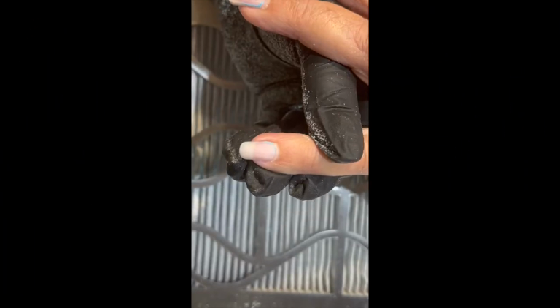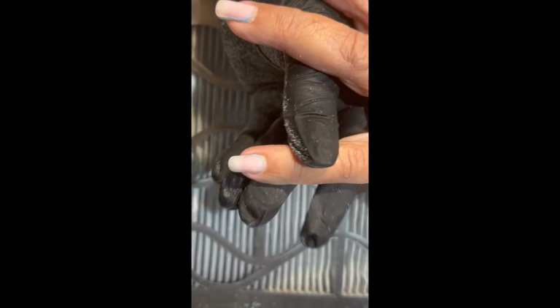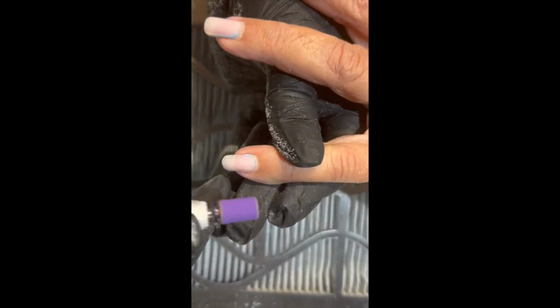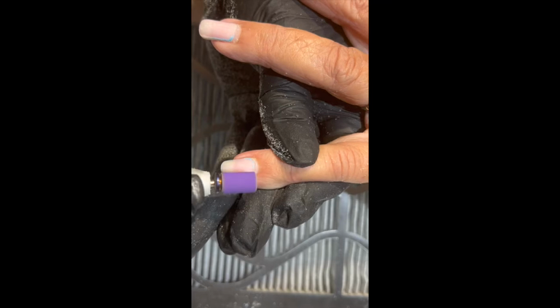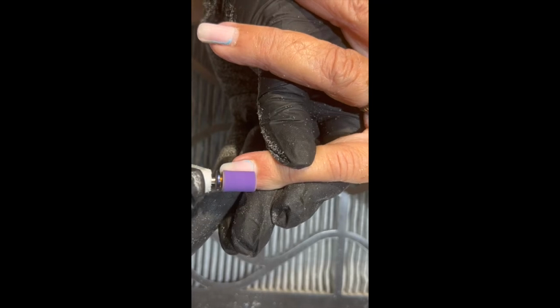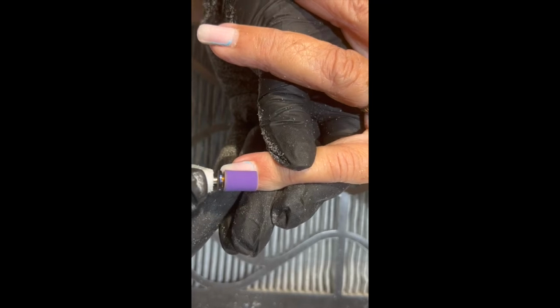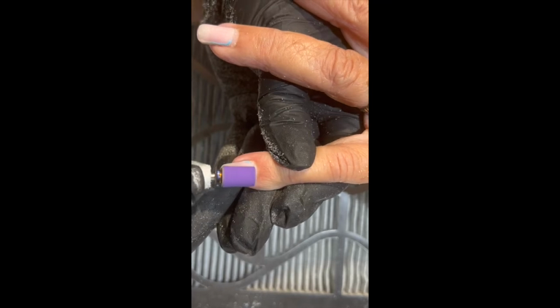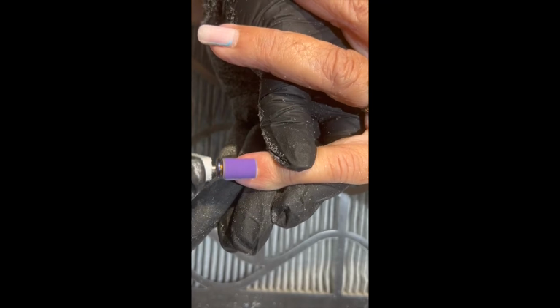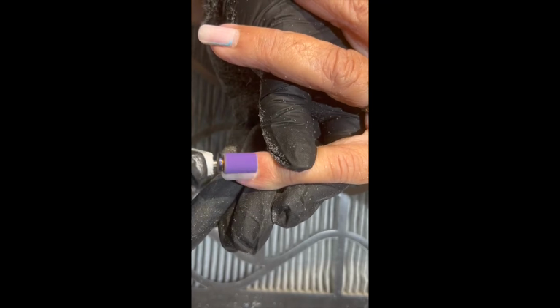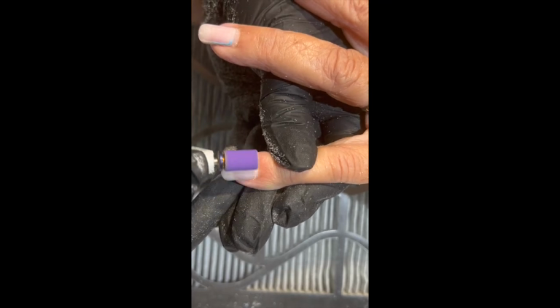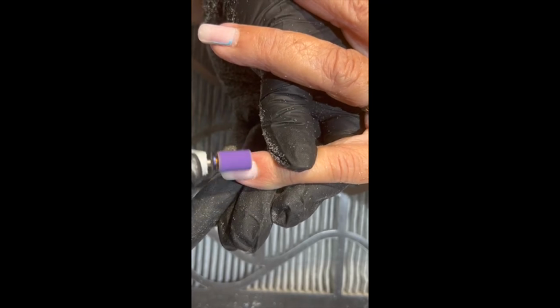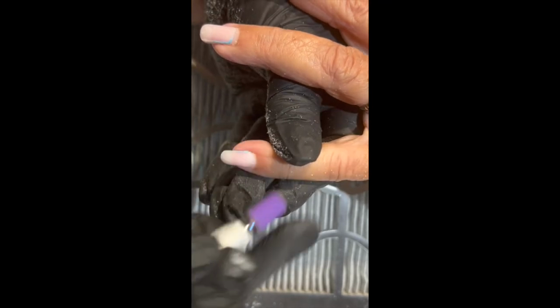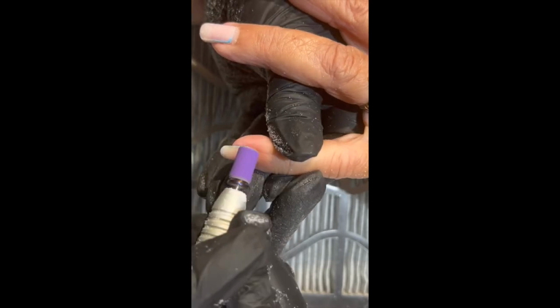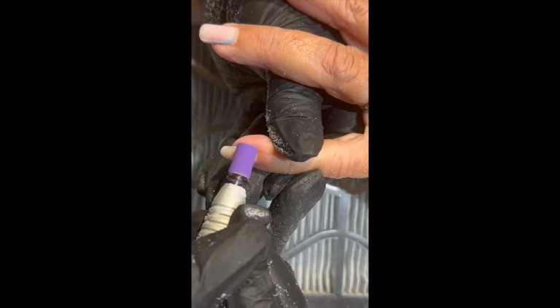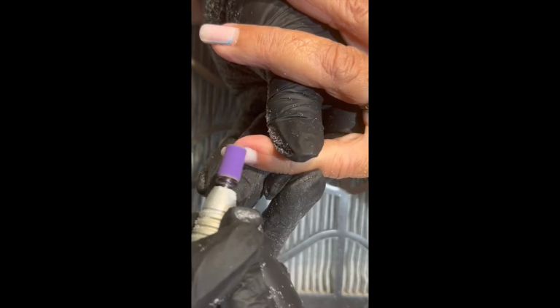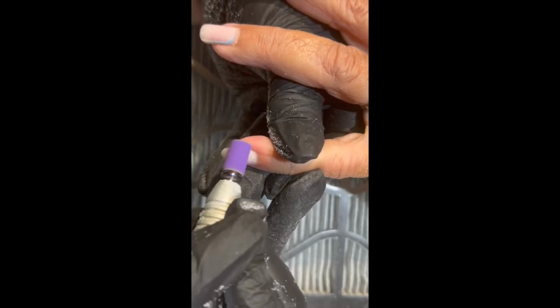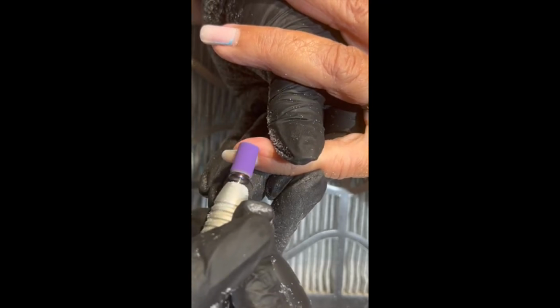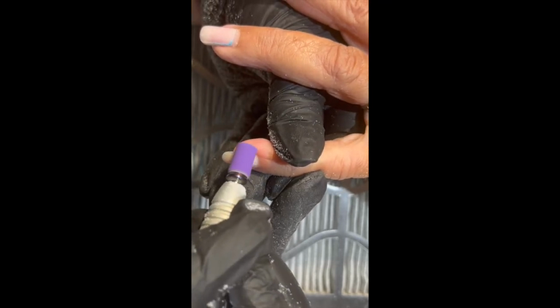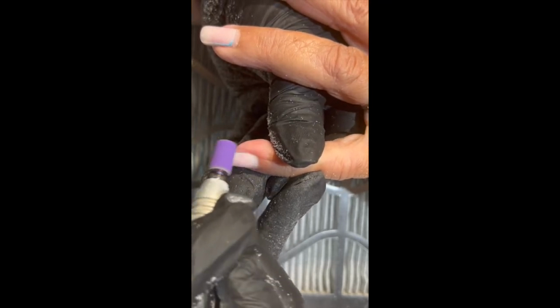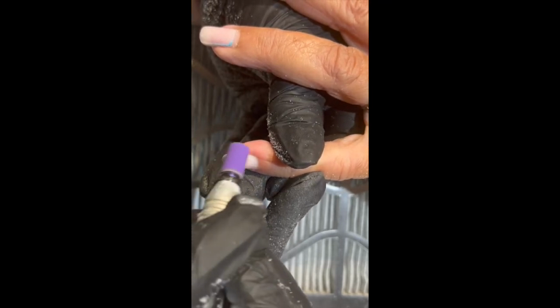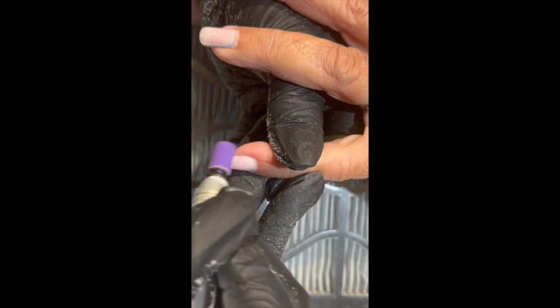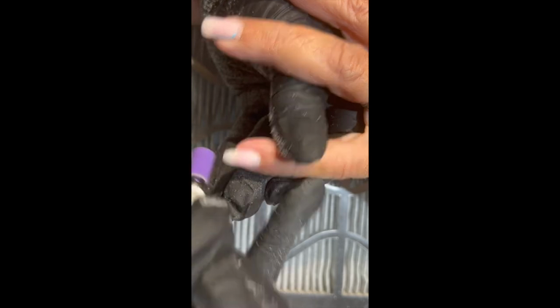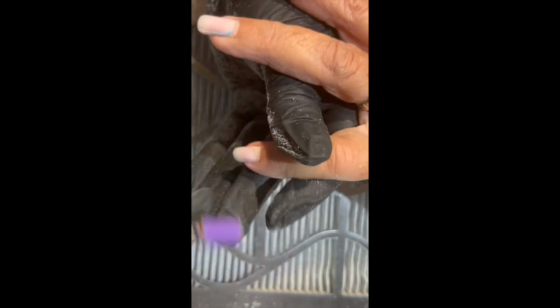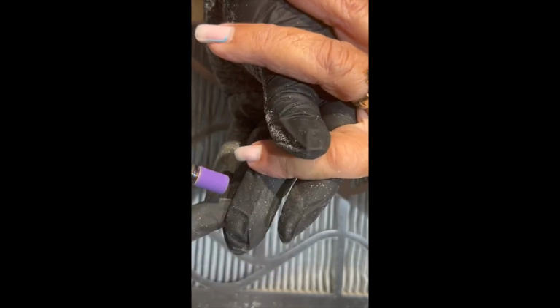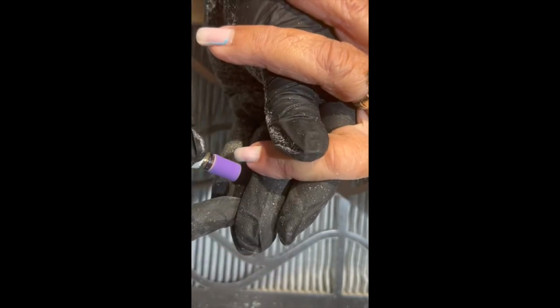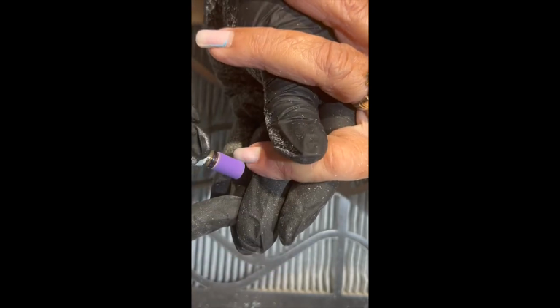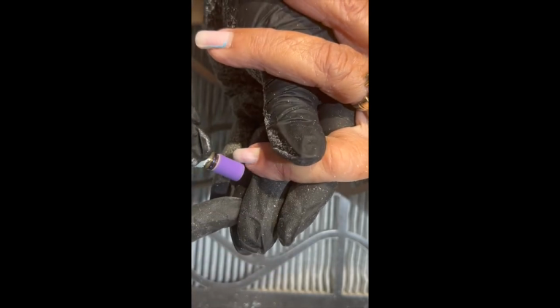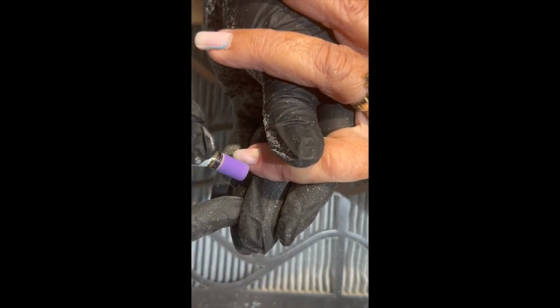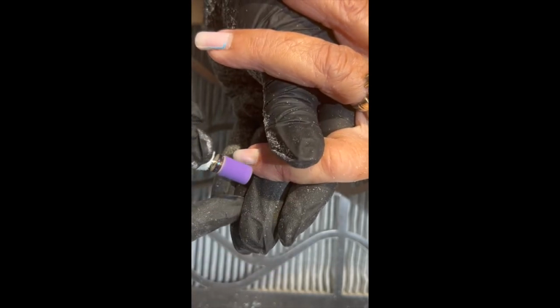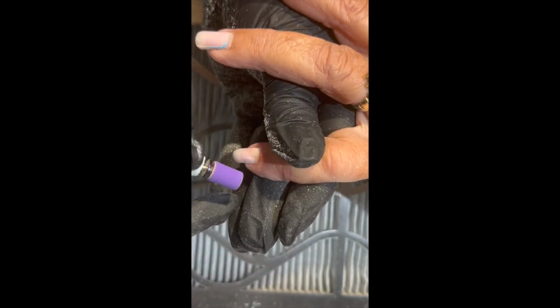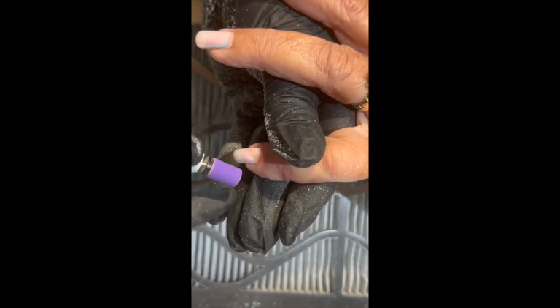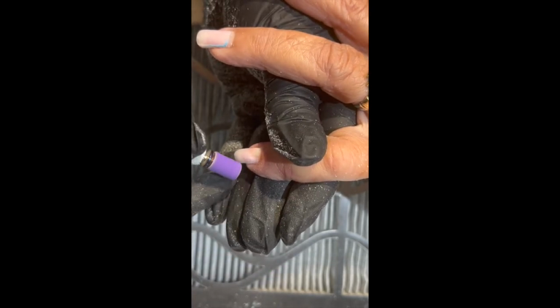Hey everyone, it's Mary Ellen with Creative Balance Nail Supply and Education. We're back here after we've used the Tulip Gel Polish Remover from Profiles.